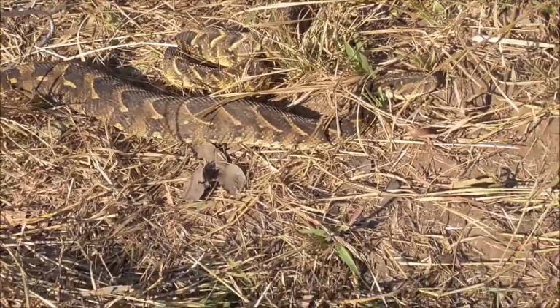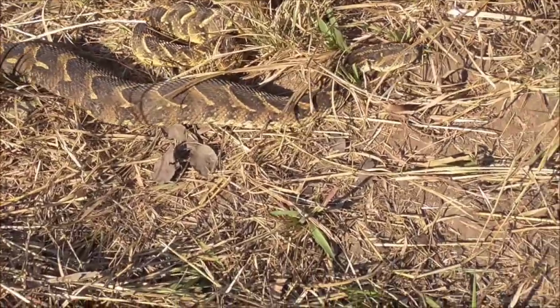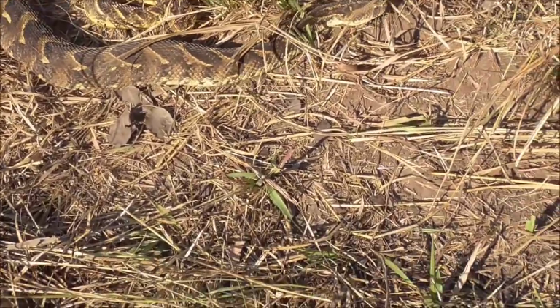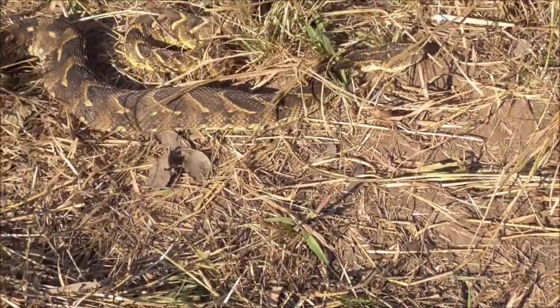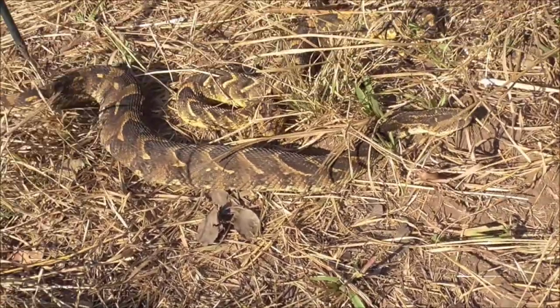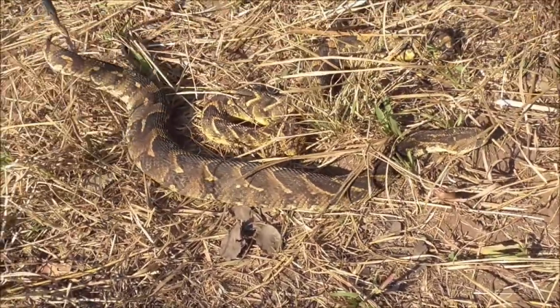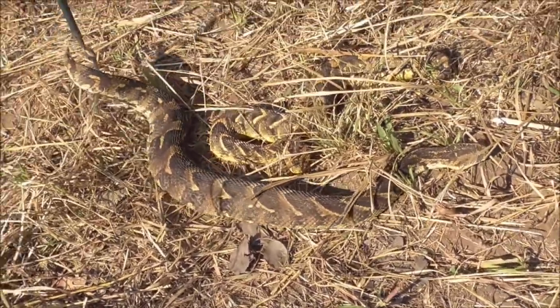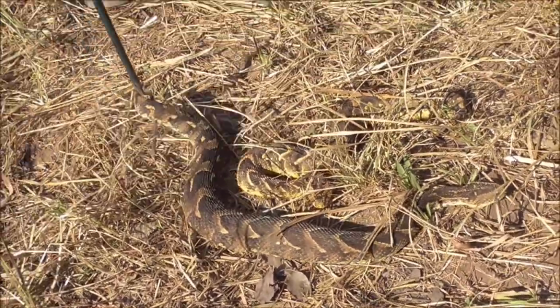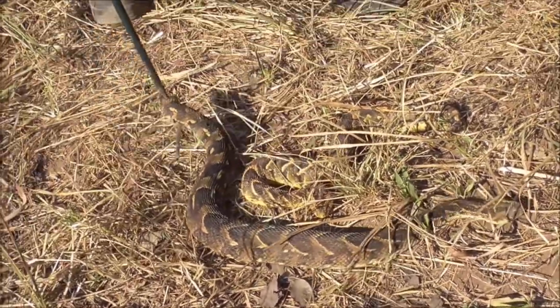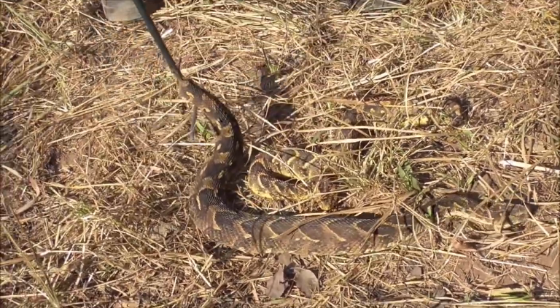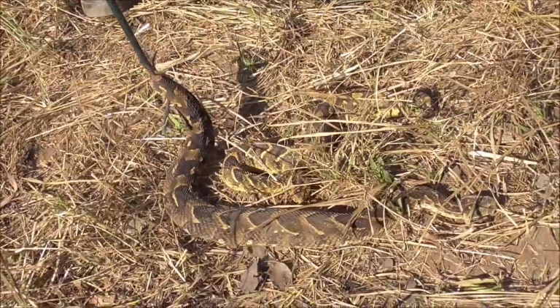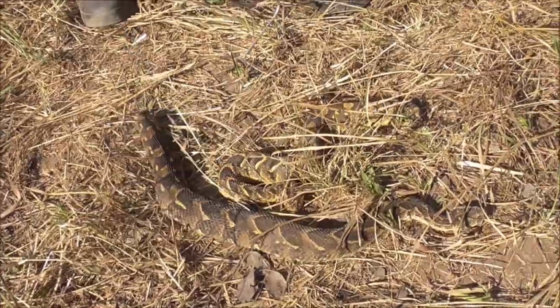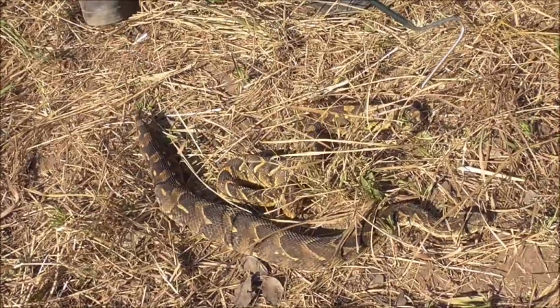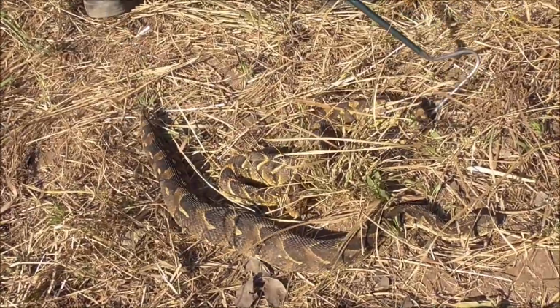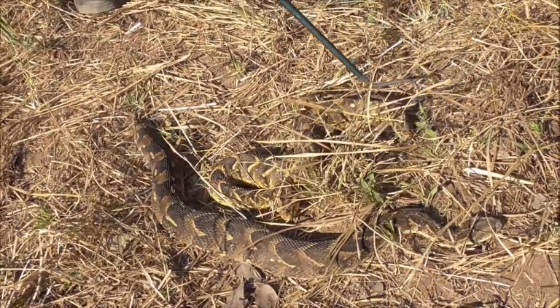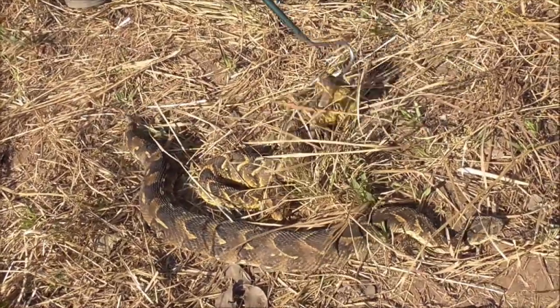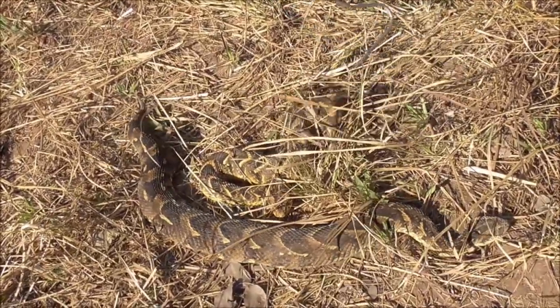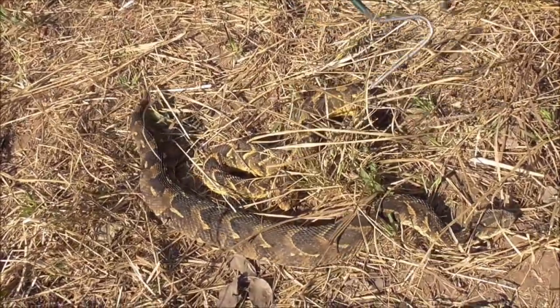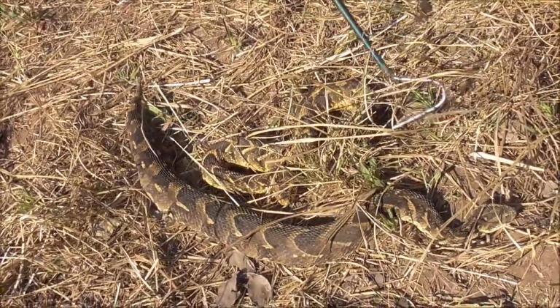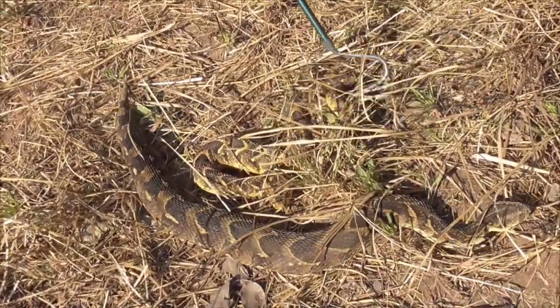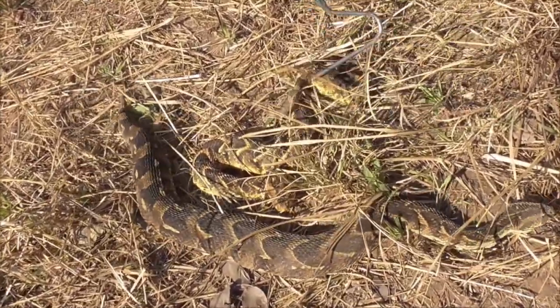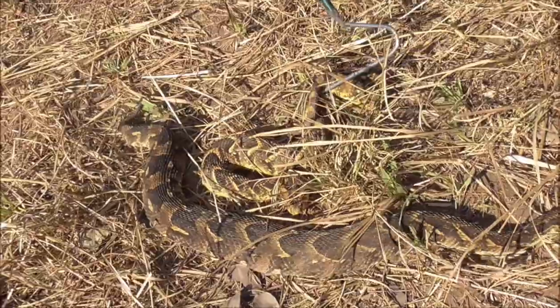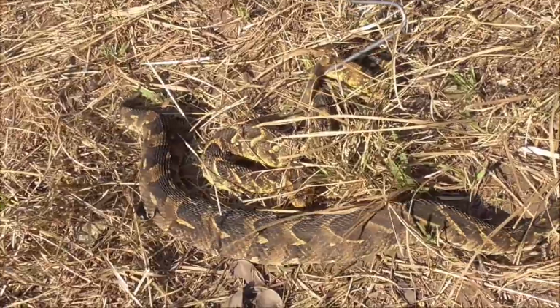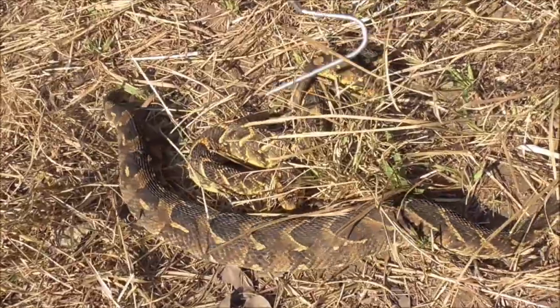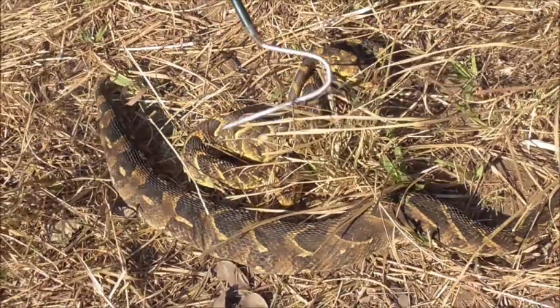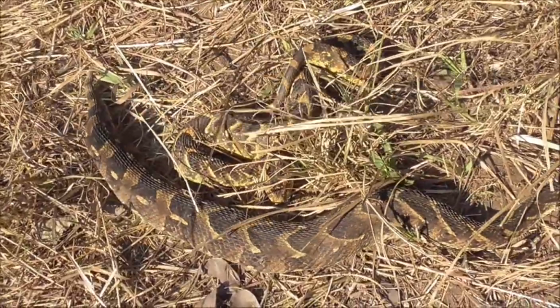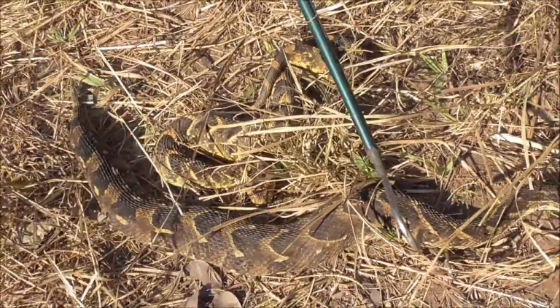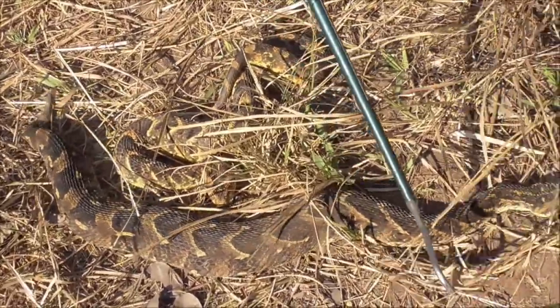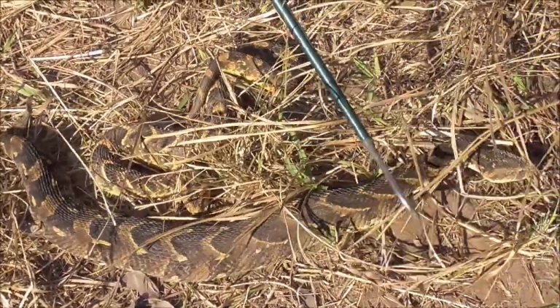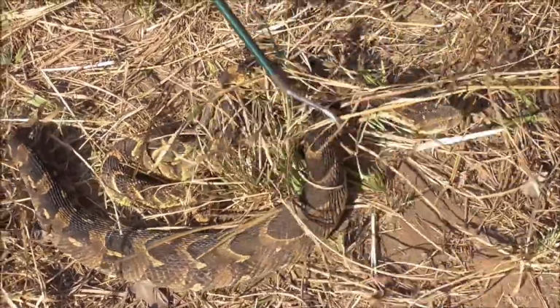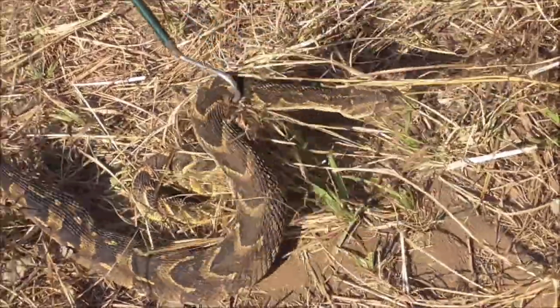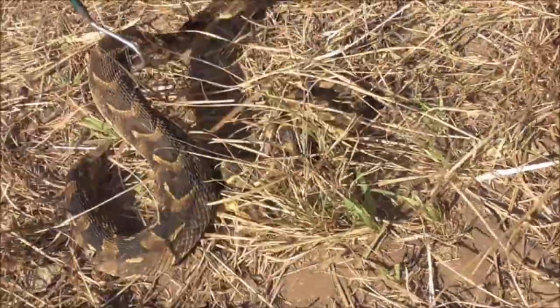Let me show you again — female, the back end, and male, the back end. A comparatively longer tail on the male, even though the snake is shorter overall than this female.